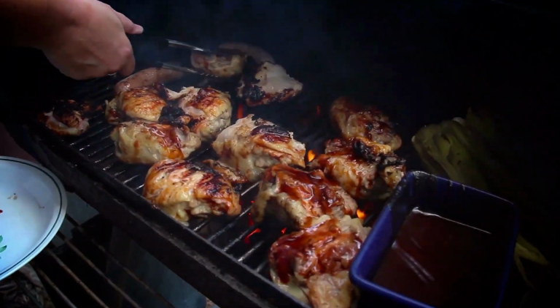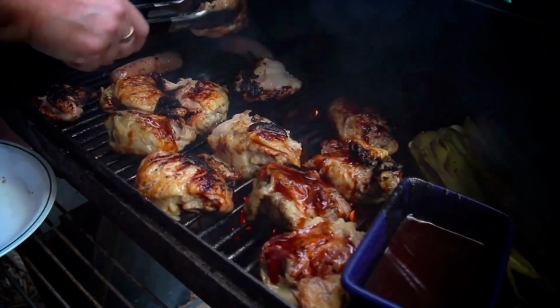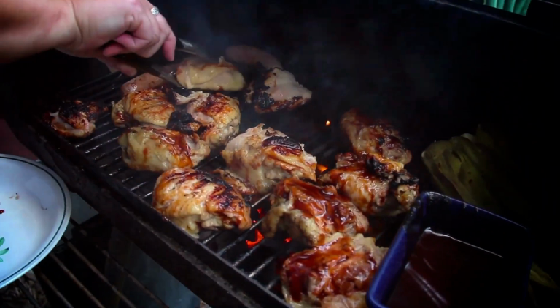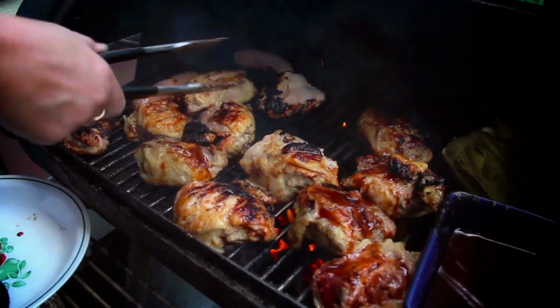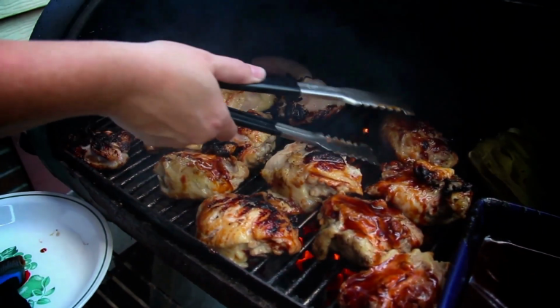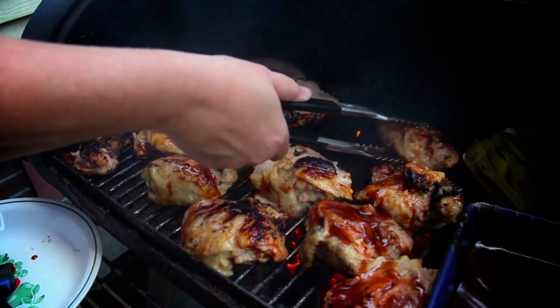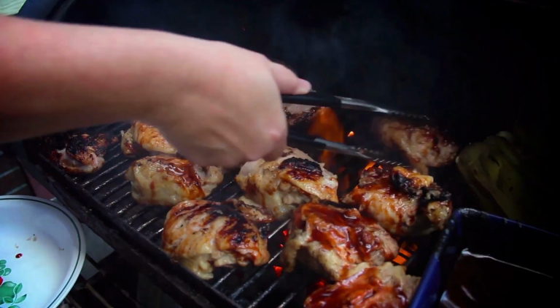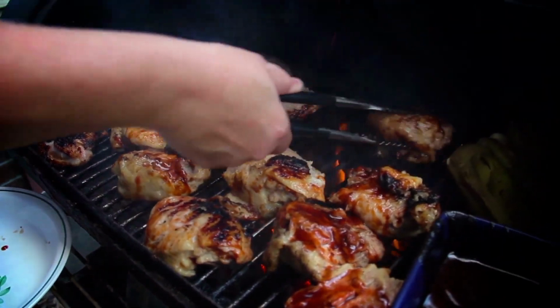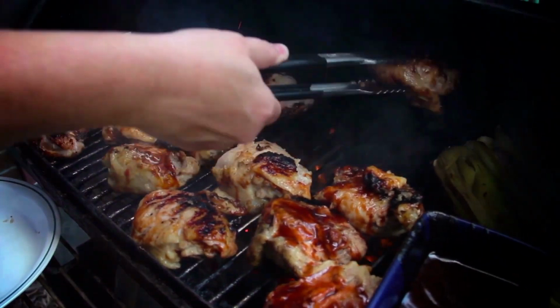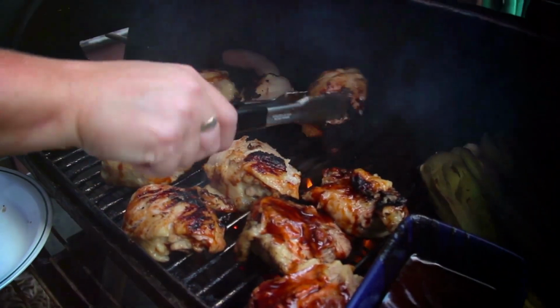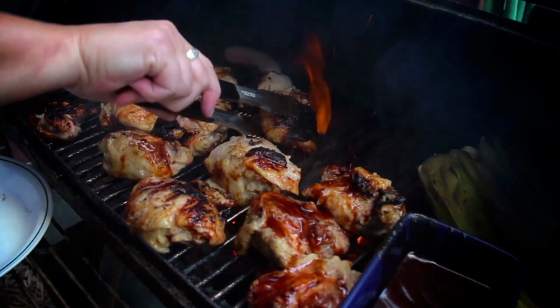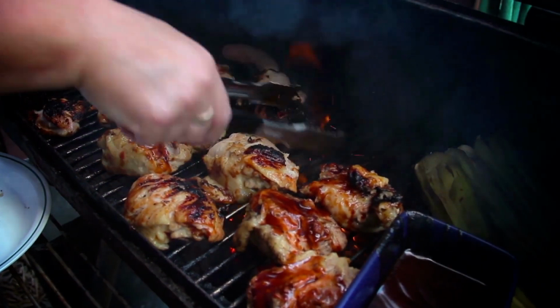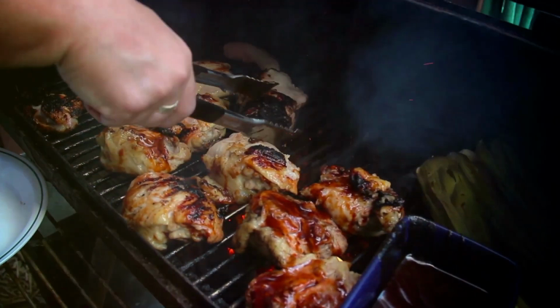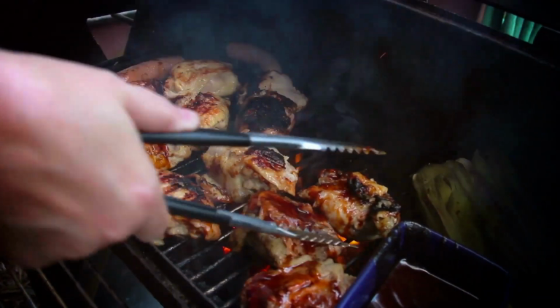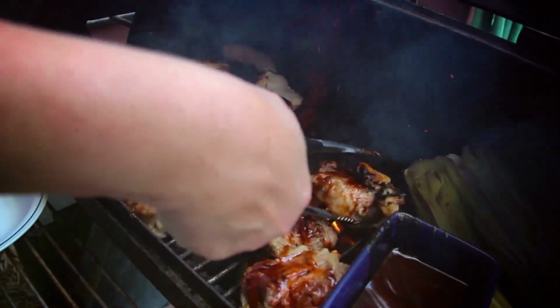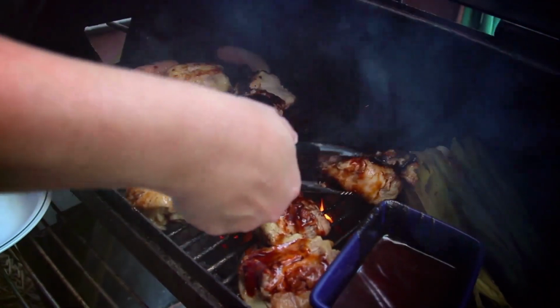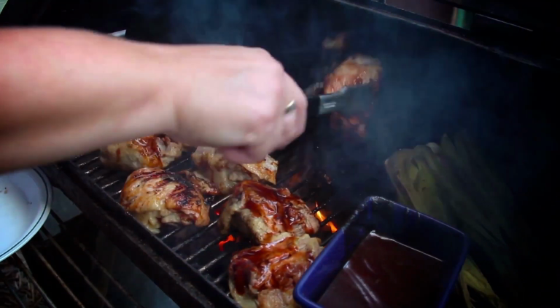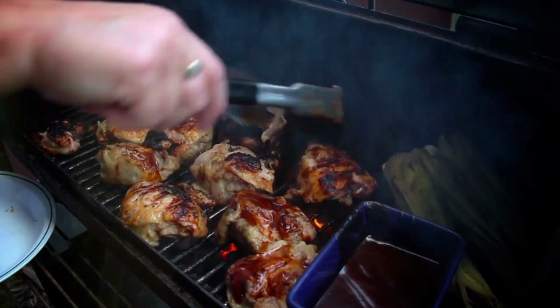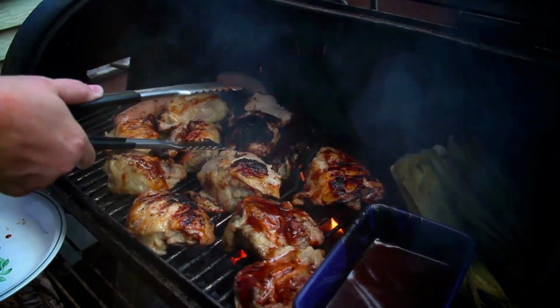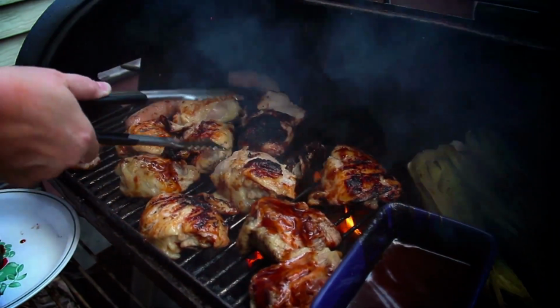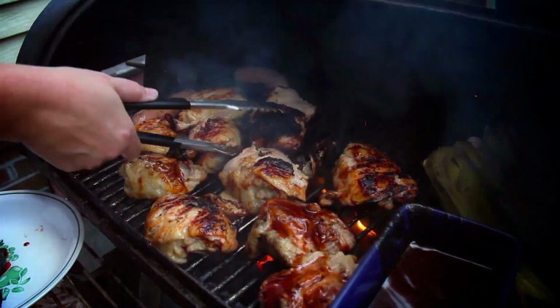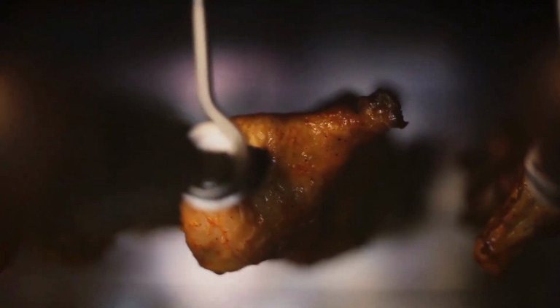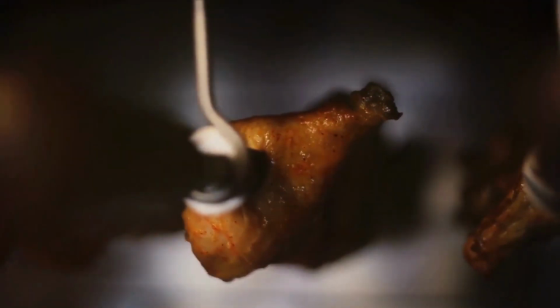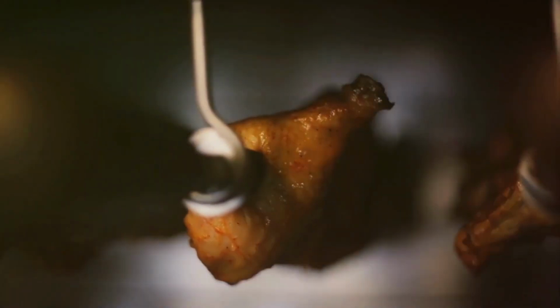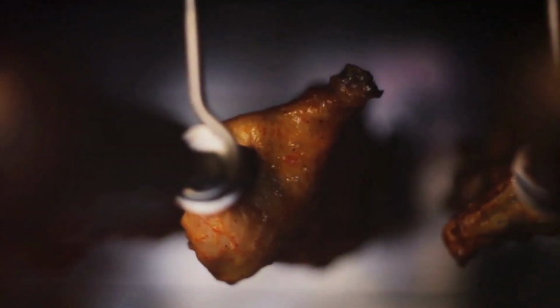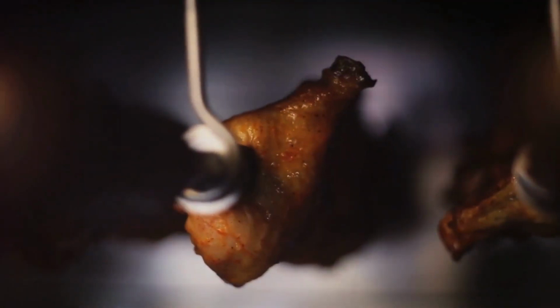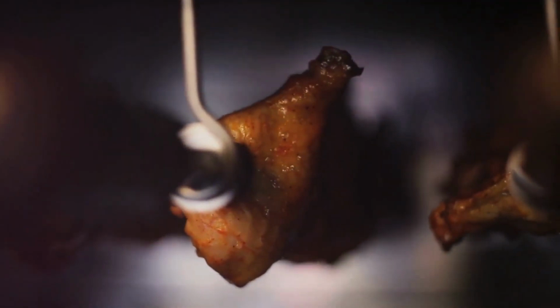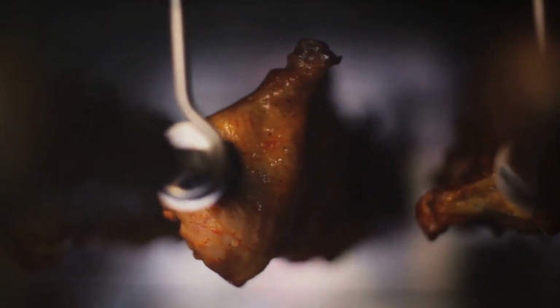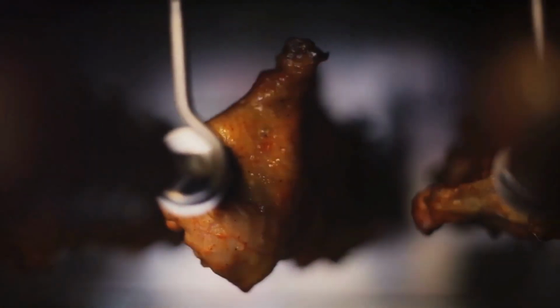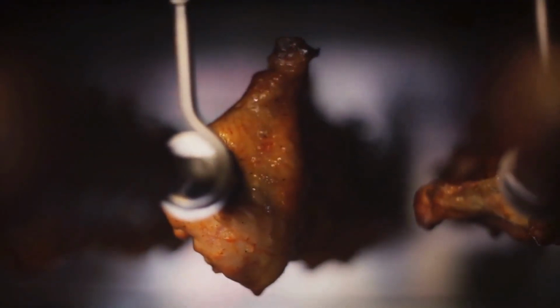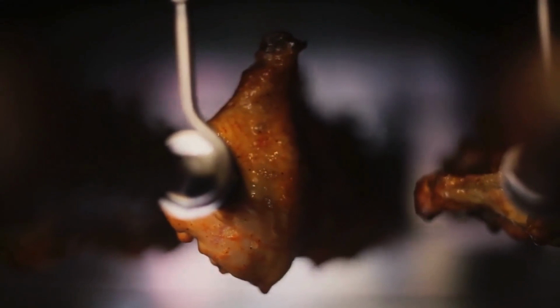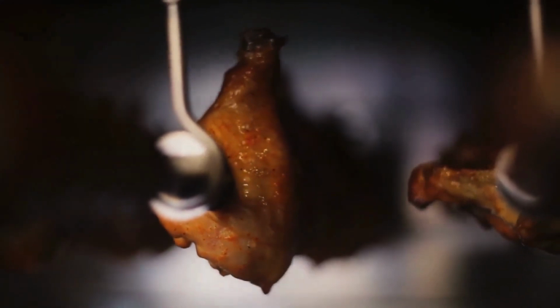Grill the chicken skewers for about 15 minutes, turning occasionally, until the chicken is thoroughly cooked and has a nice char on the outside. Ensure the internal temperature of the chicken reaches at least 165°F (74°C) for safe consumption.